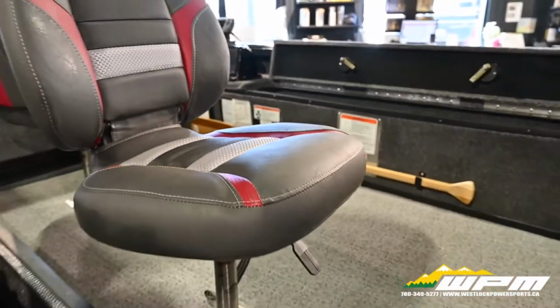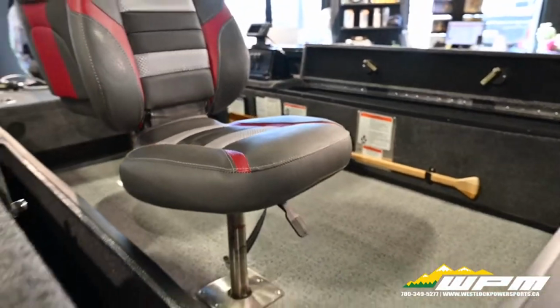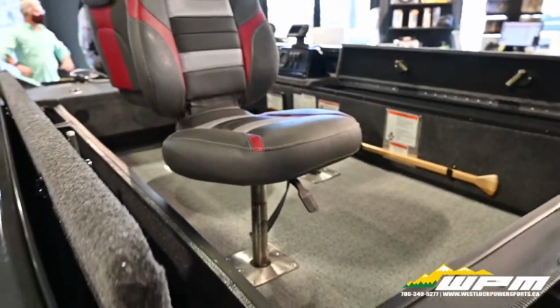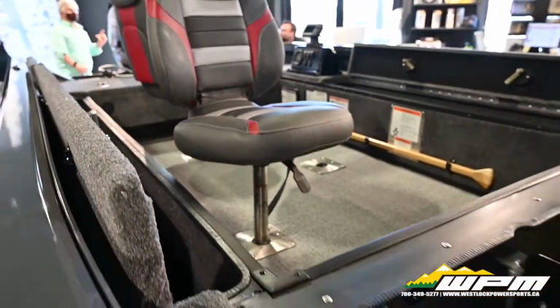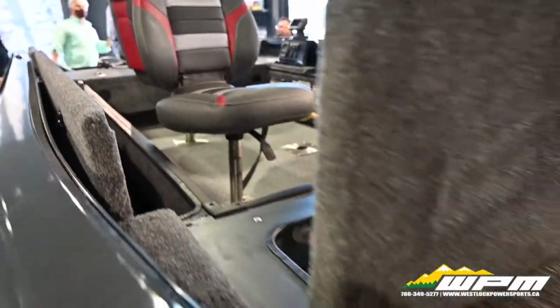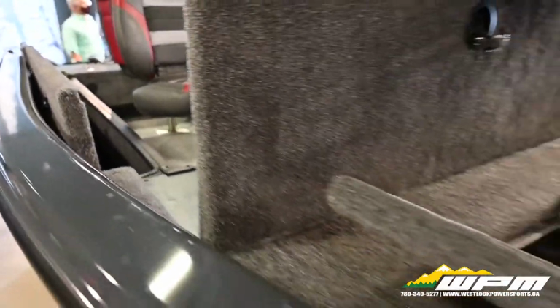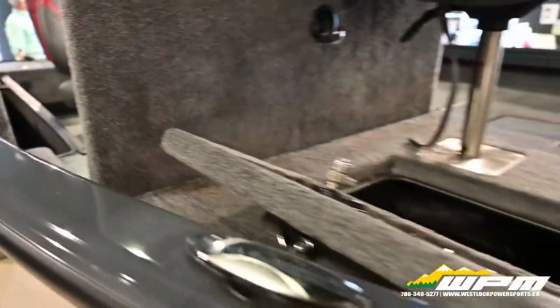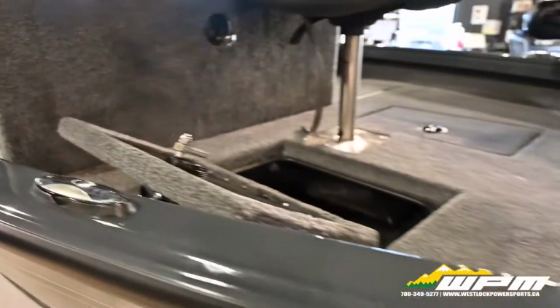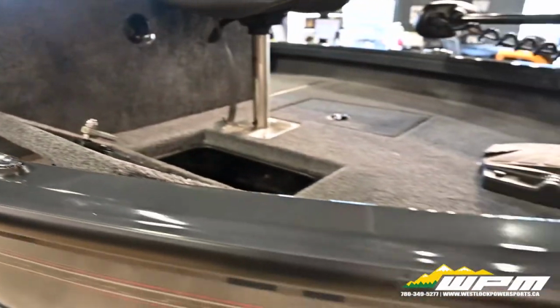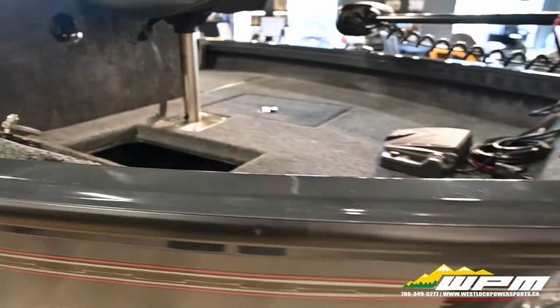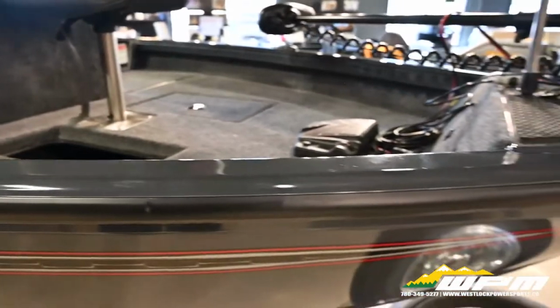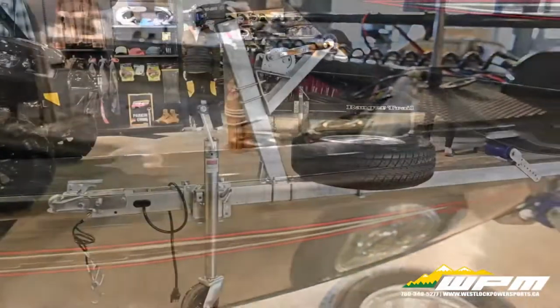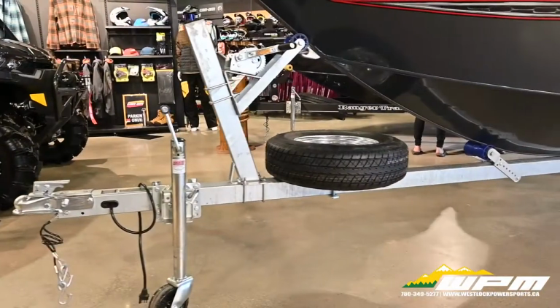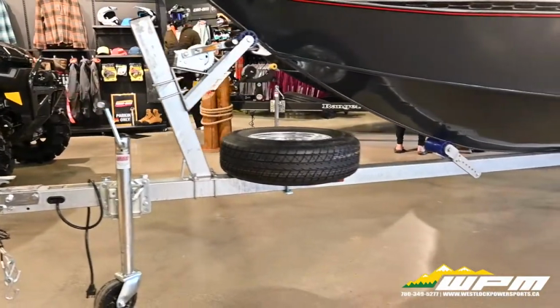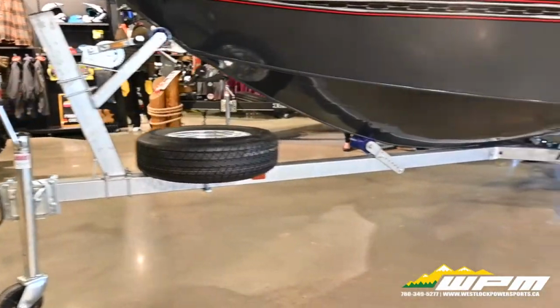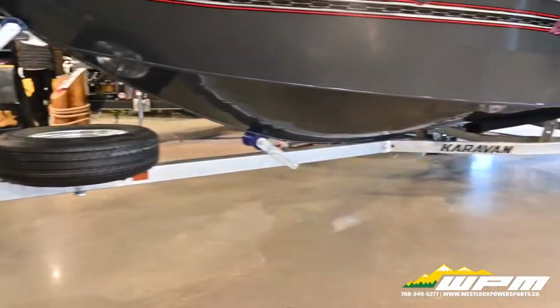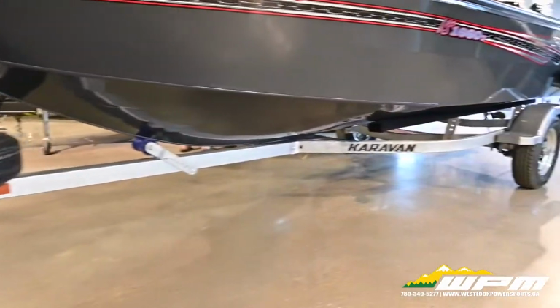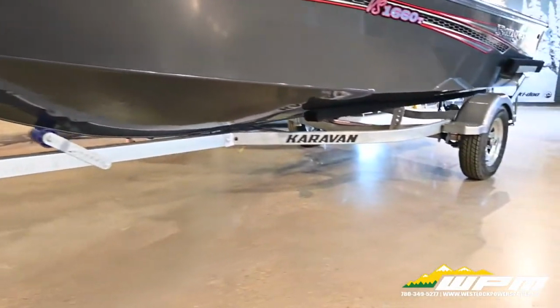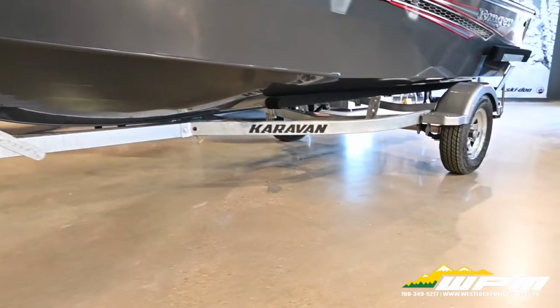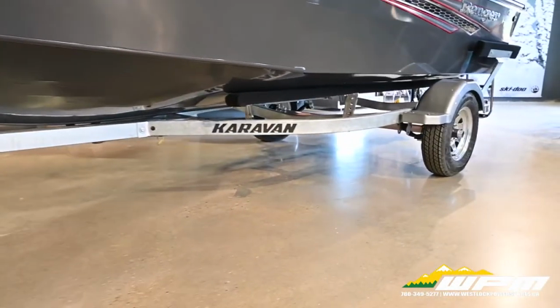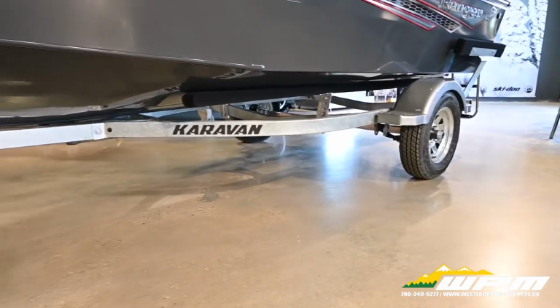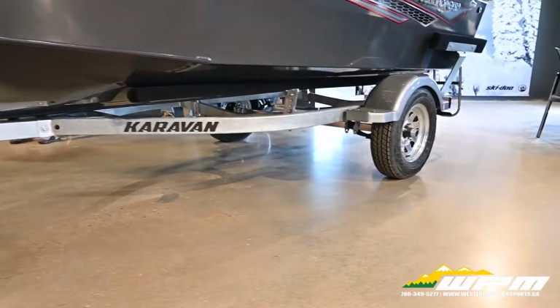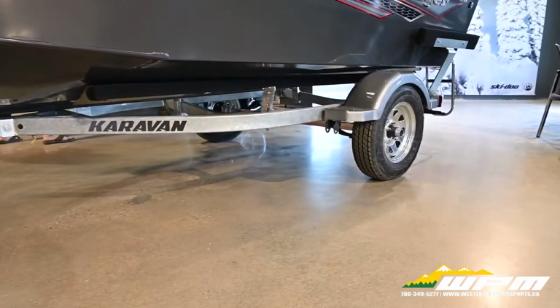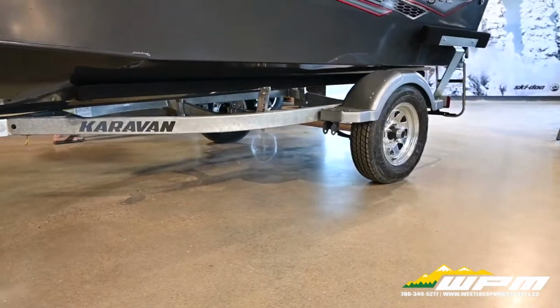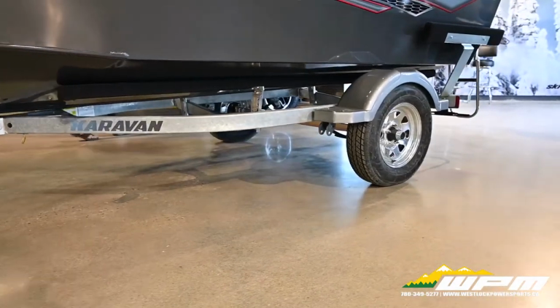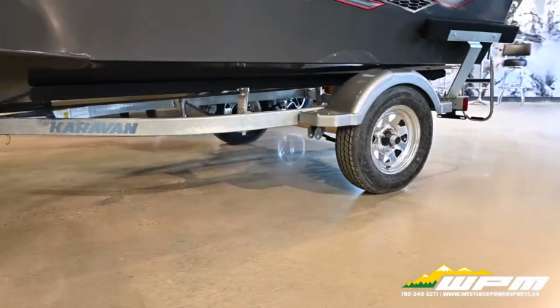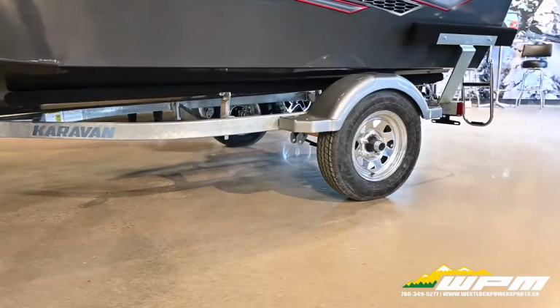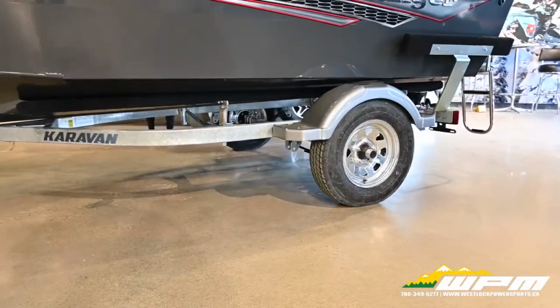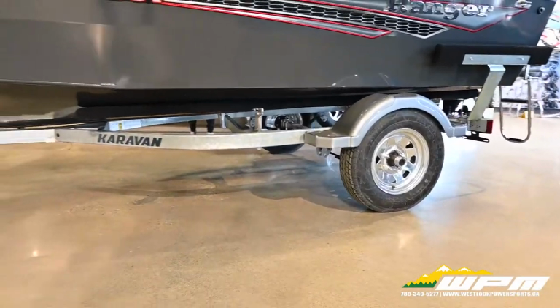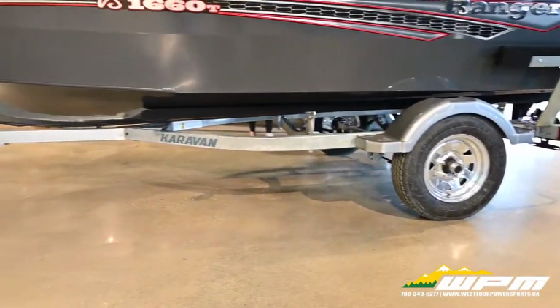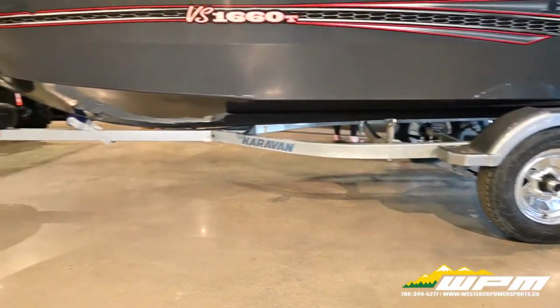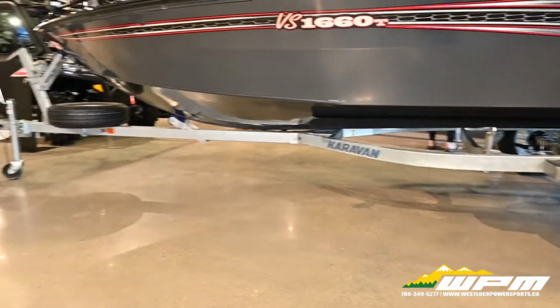This unit comes equipped with the Minn Kota Power Drive 55 12-volt. Seated on a single axle galvanized caravan trailer, the 1660 is the perfect boat for you.